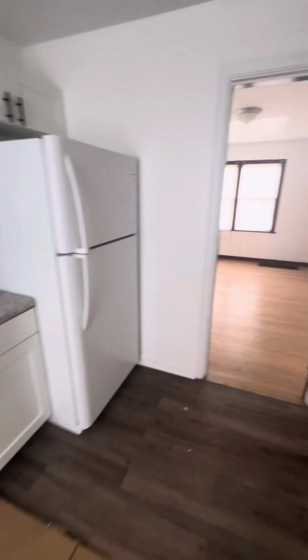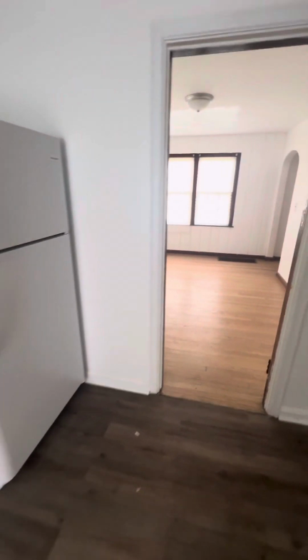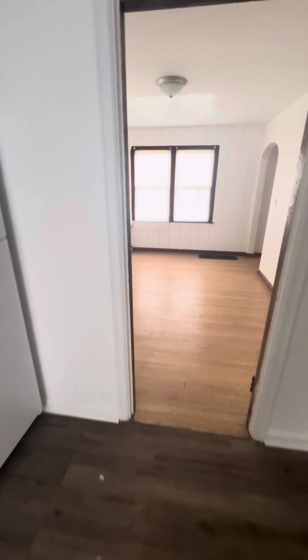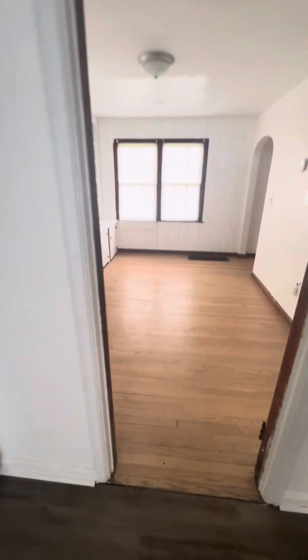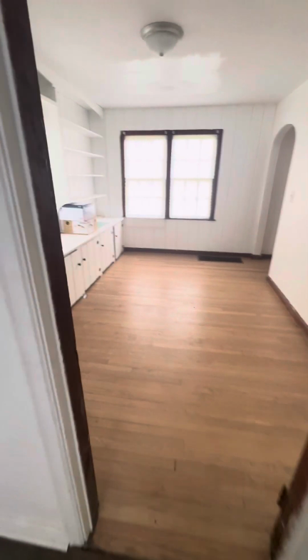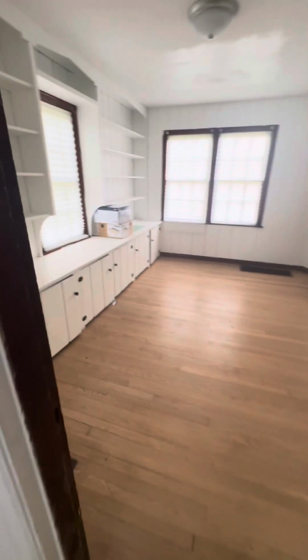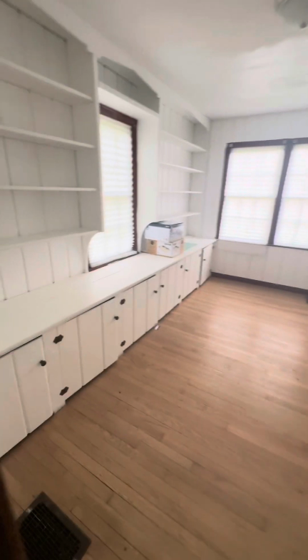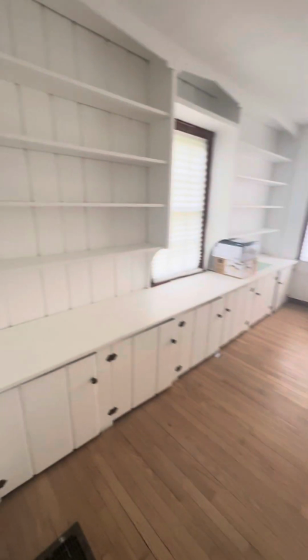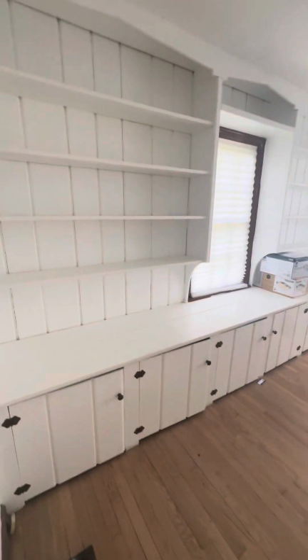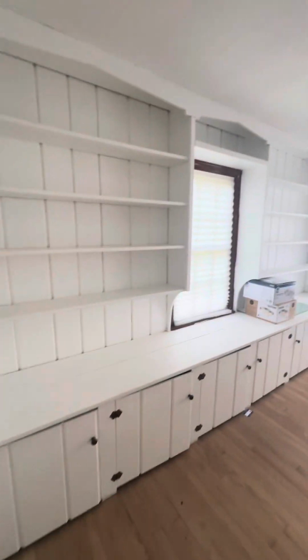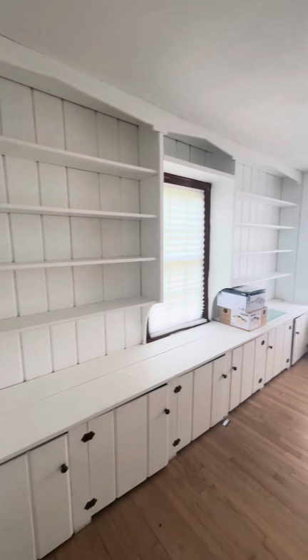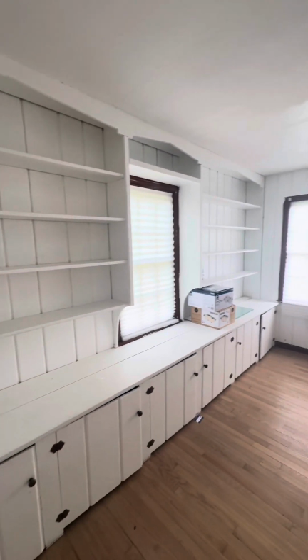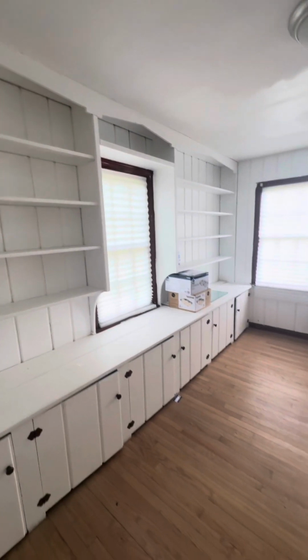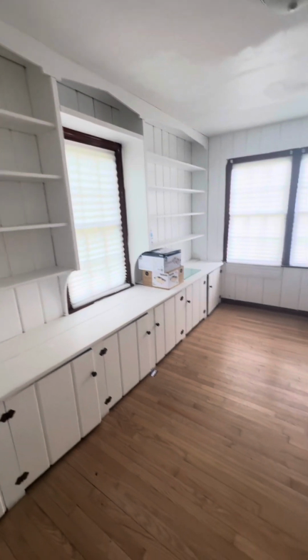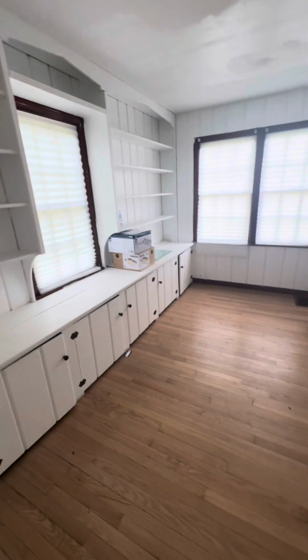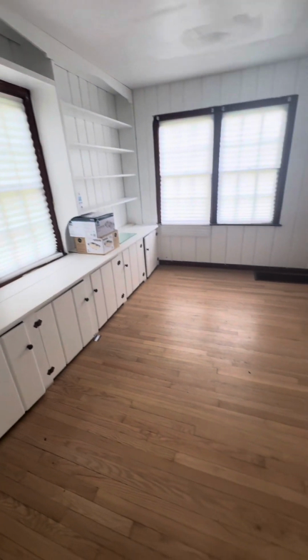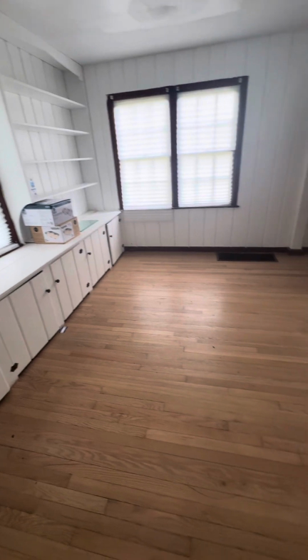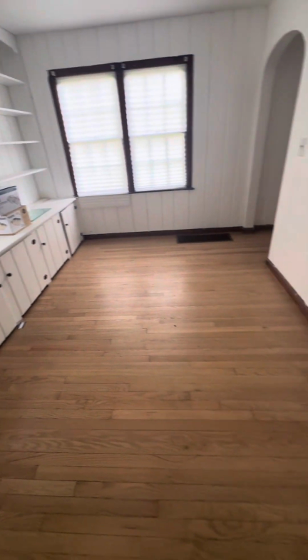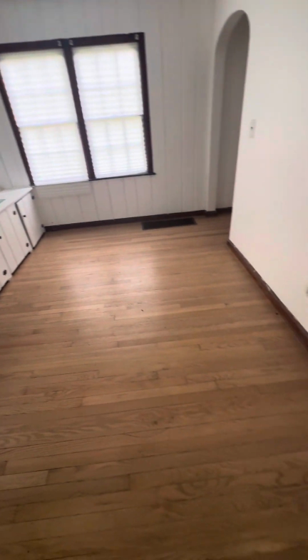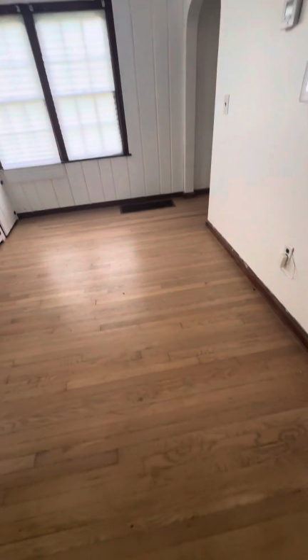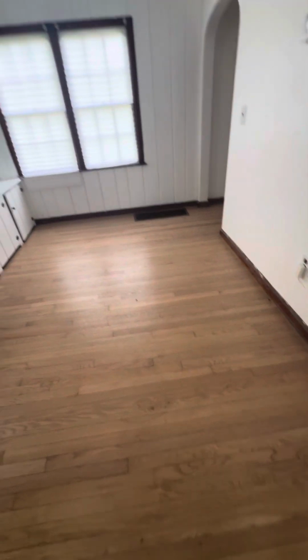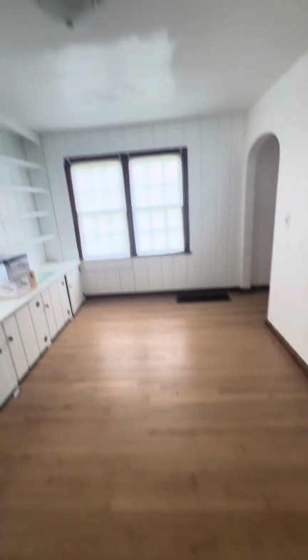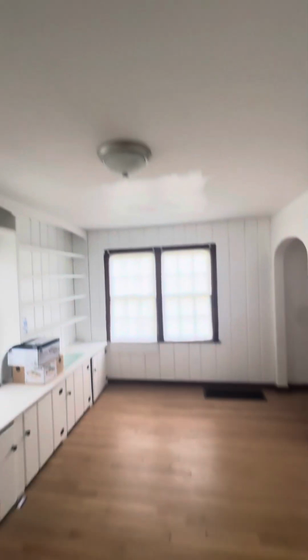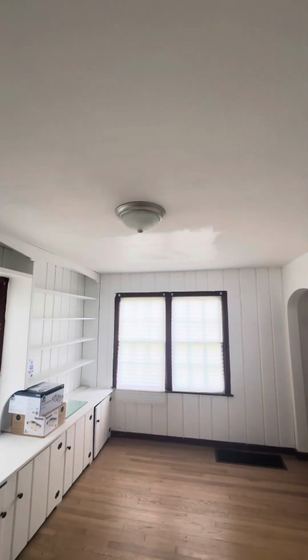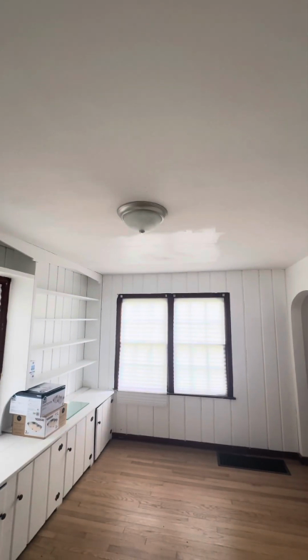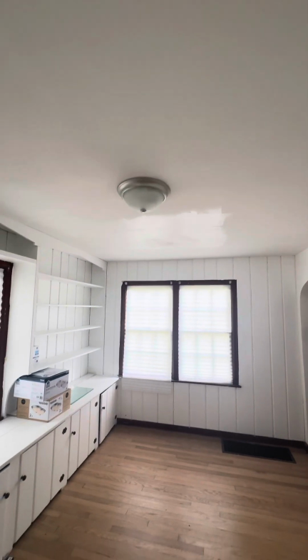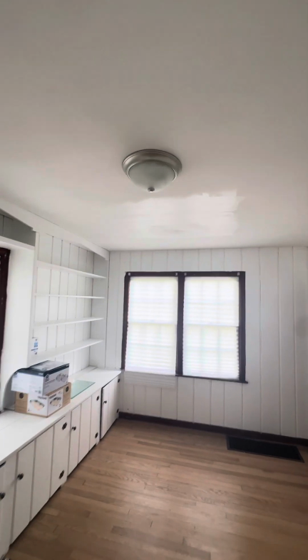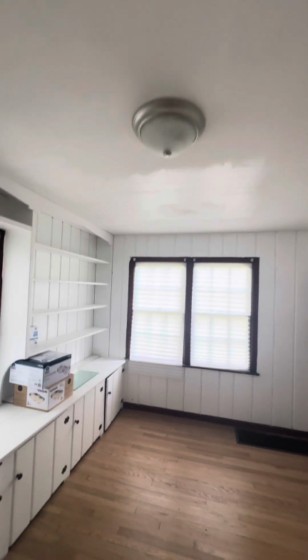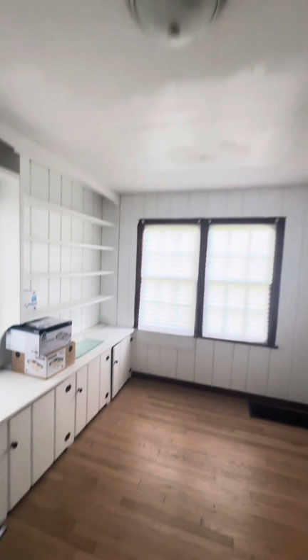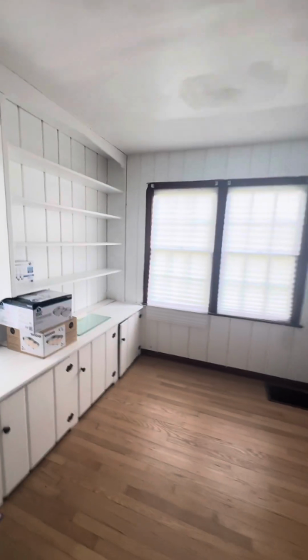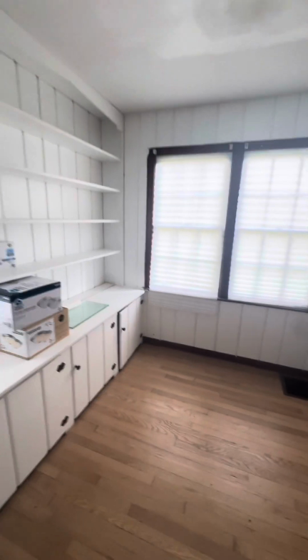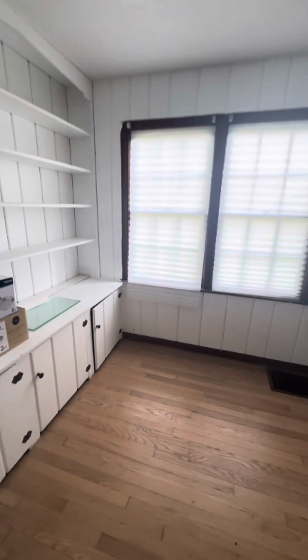Coming straight ahead, you have the dining room with the built-in buffet server and shelving. The hardwoods look good. There's a little bit of painting and patchwork right there, which is nothing out of the ordinary.